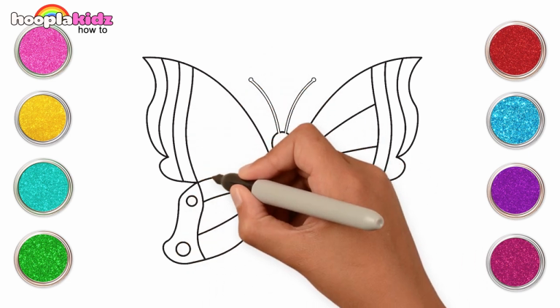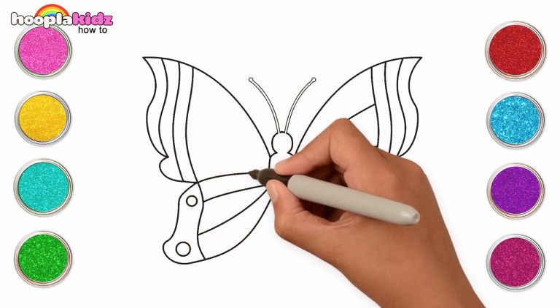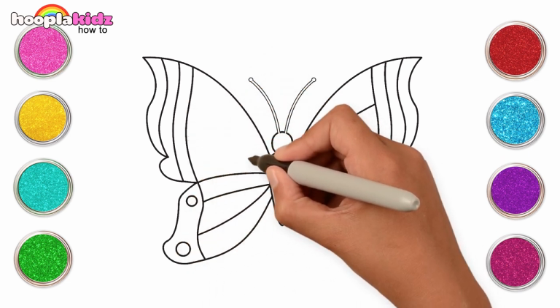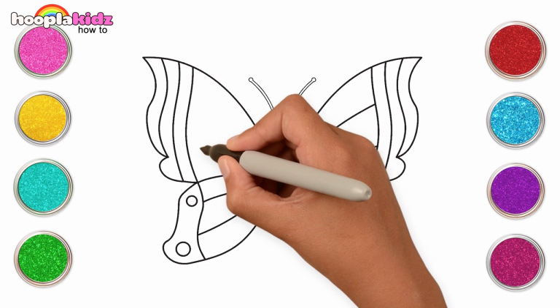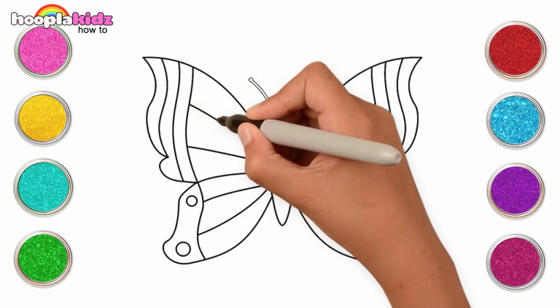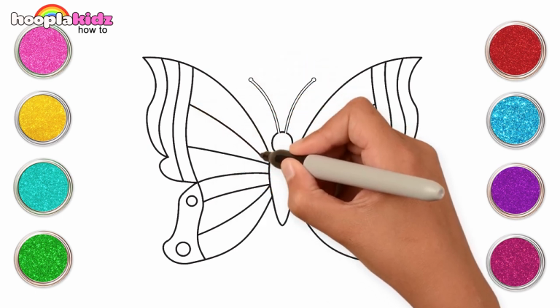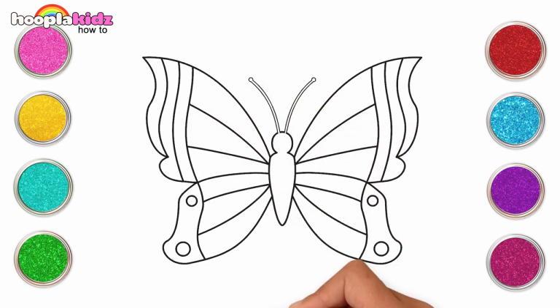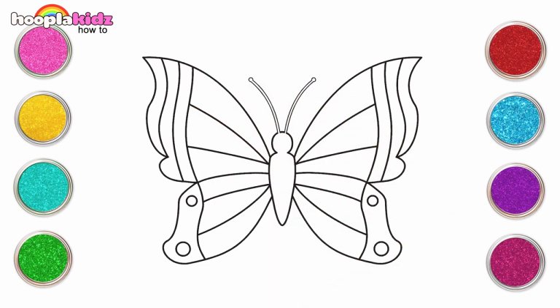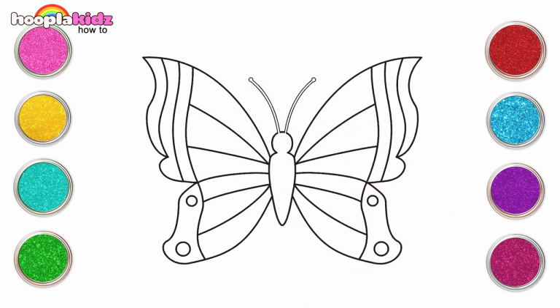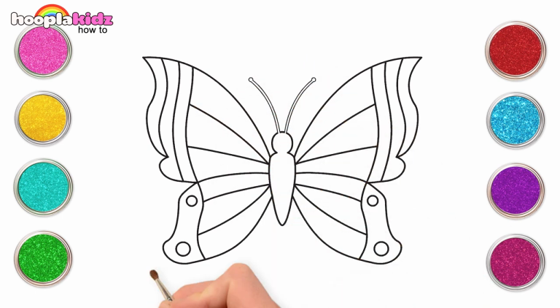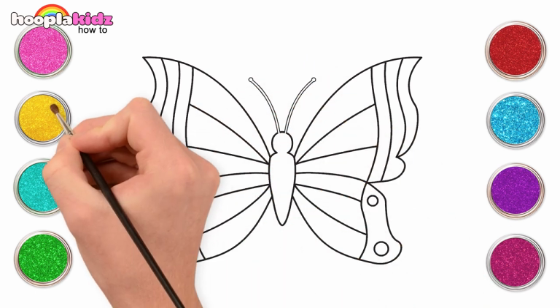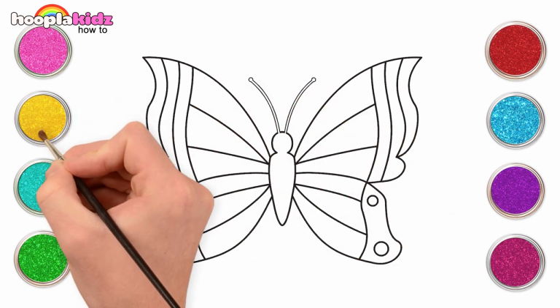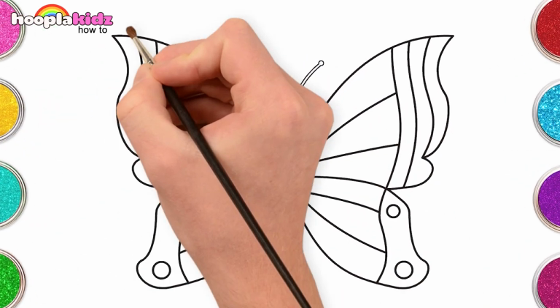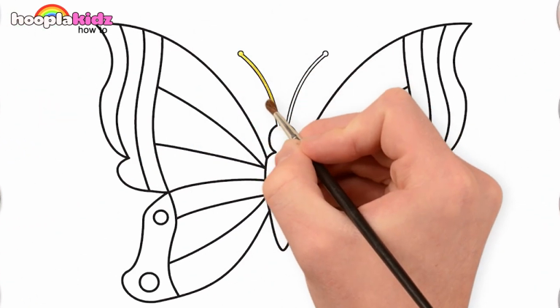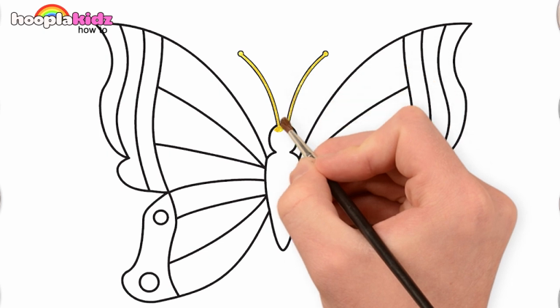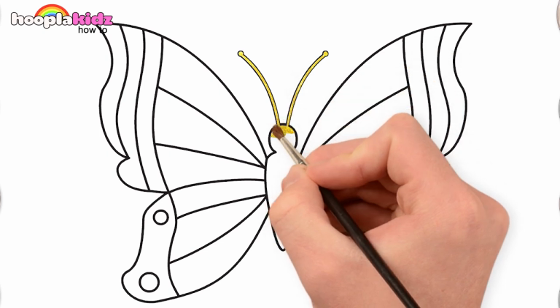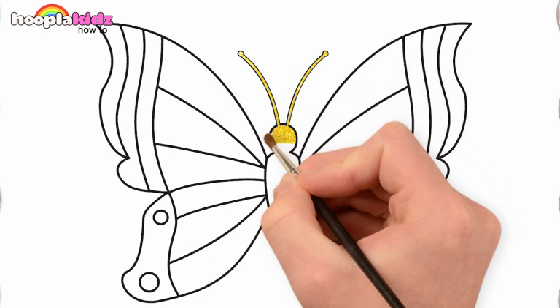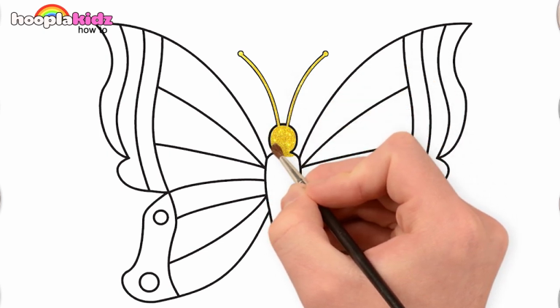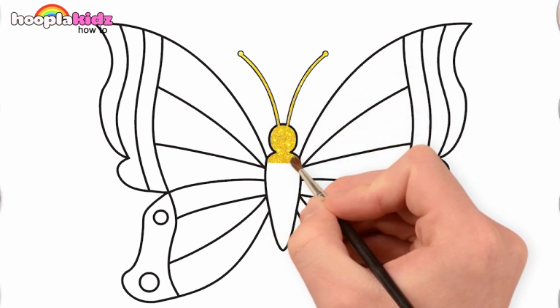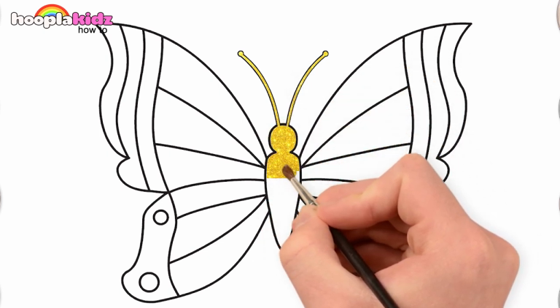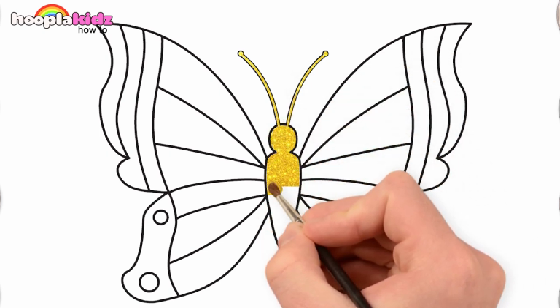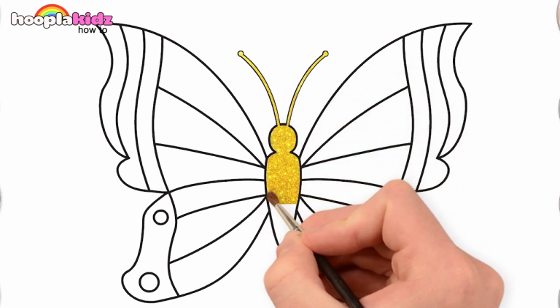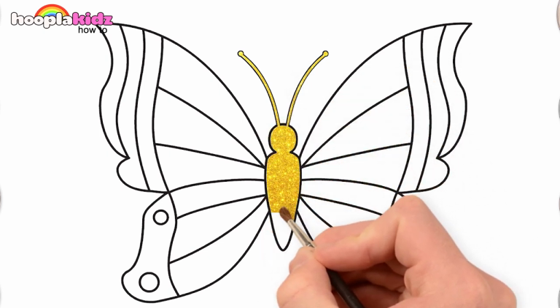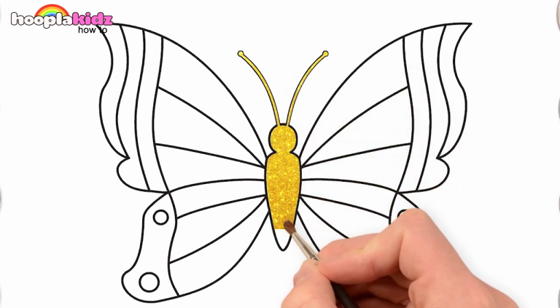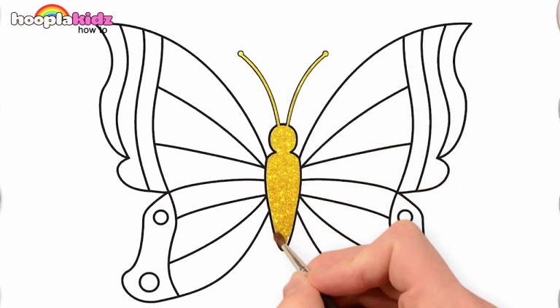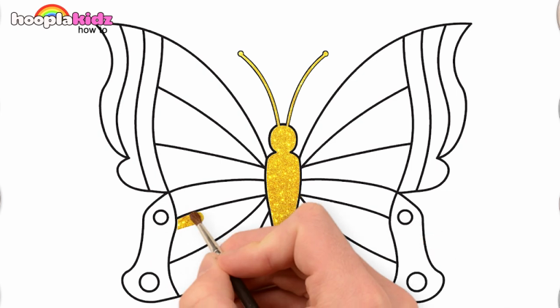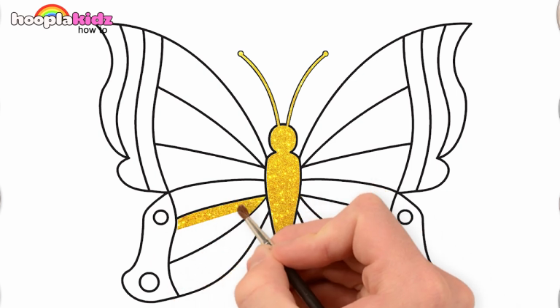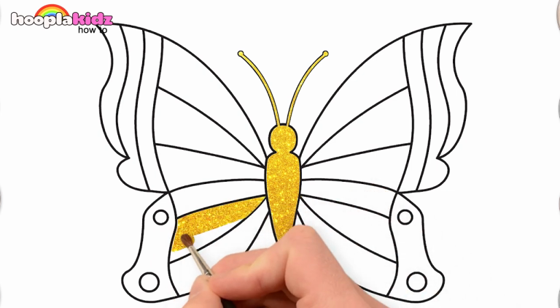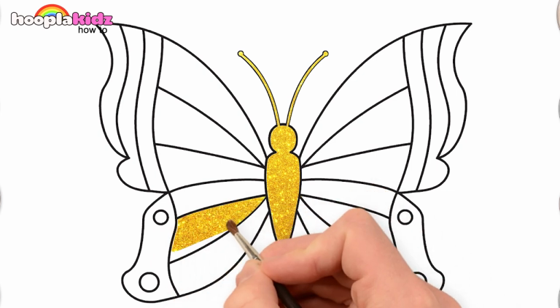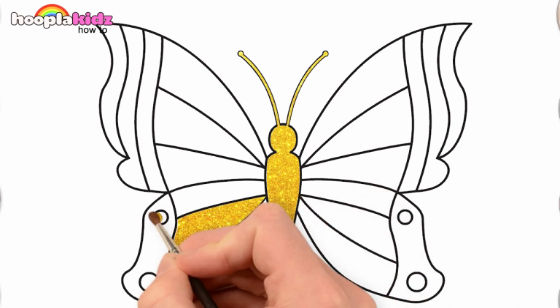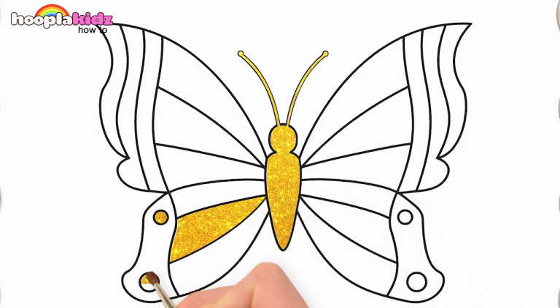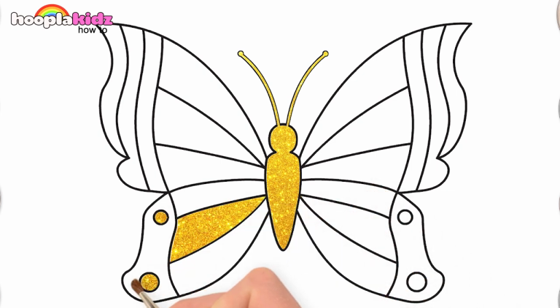It's looking great! Time to paint! Let's start with a beautiful golden color to fill in the body and some of the details too.